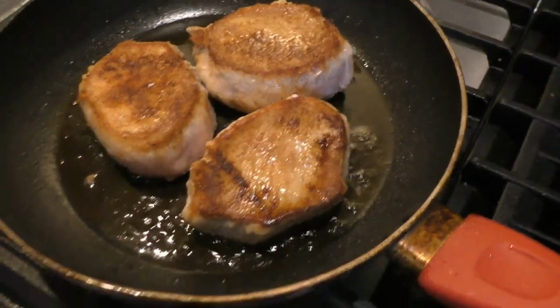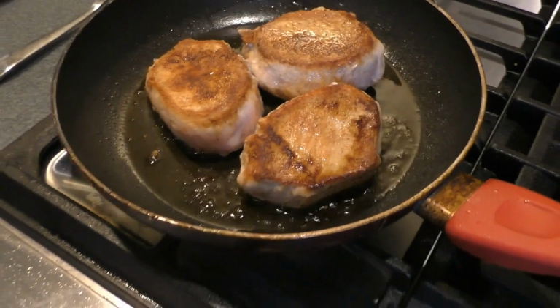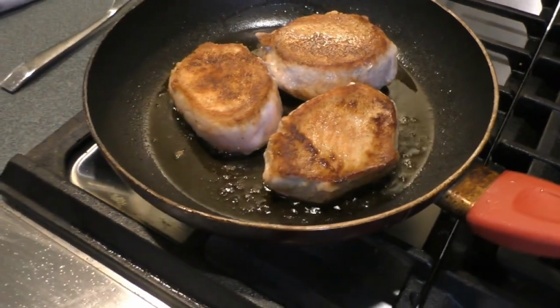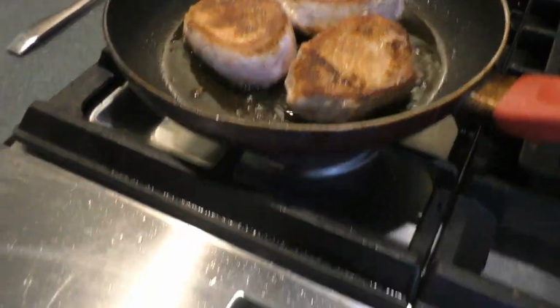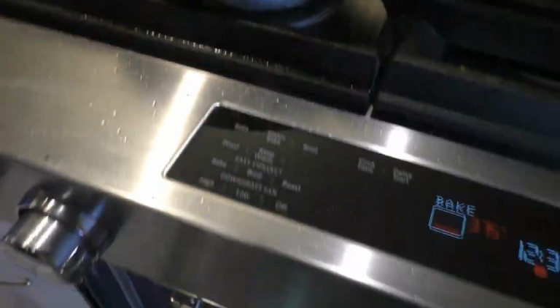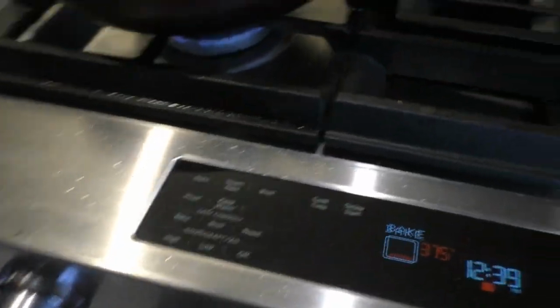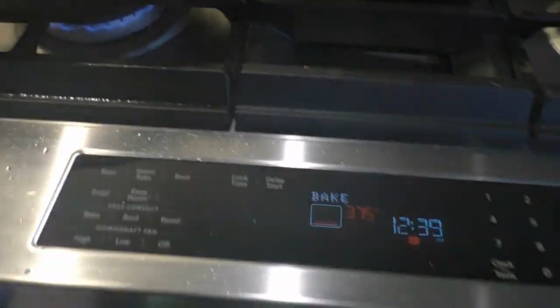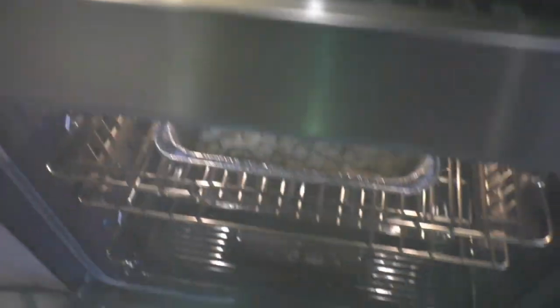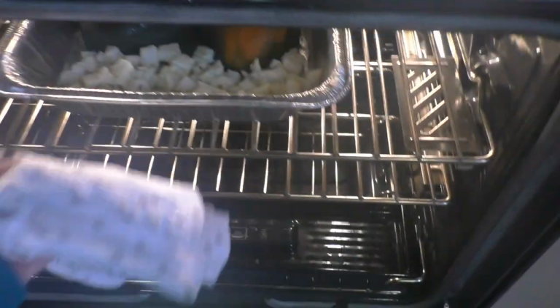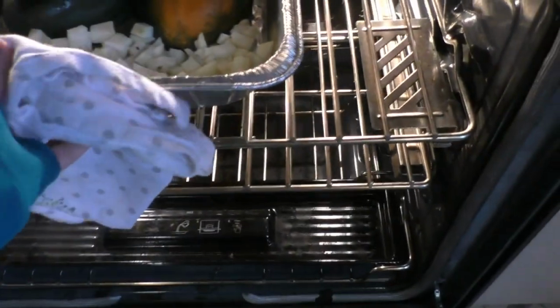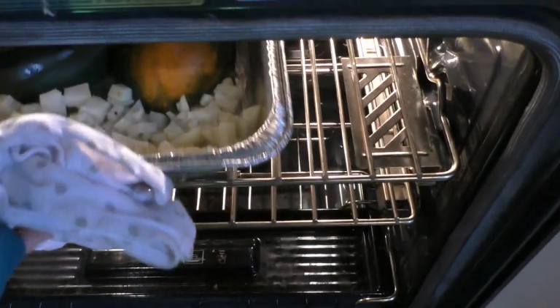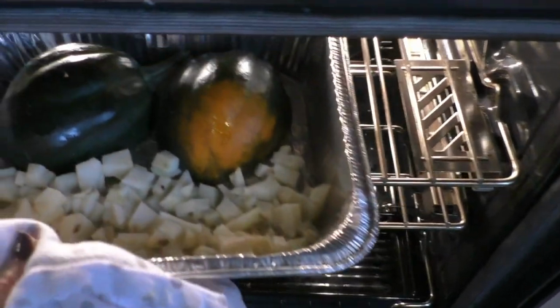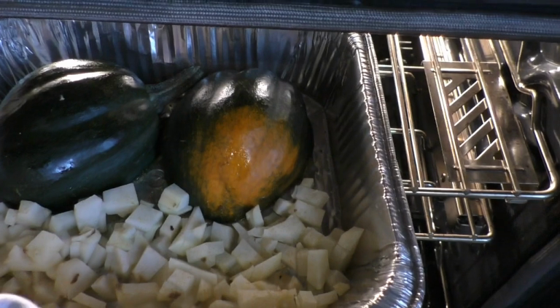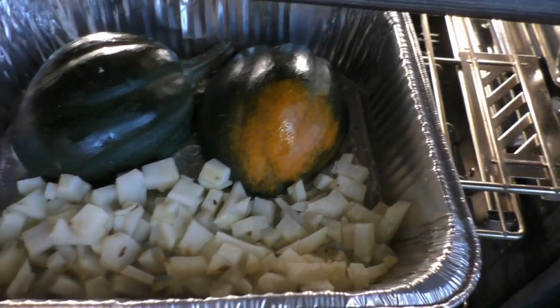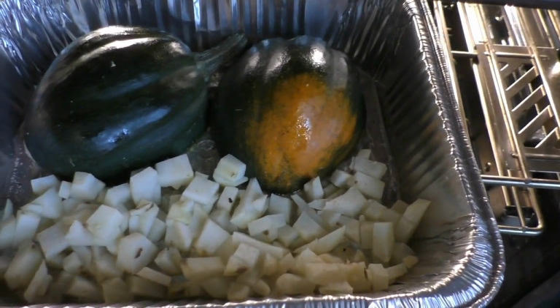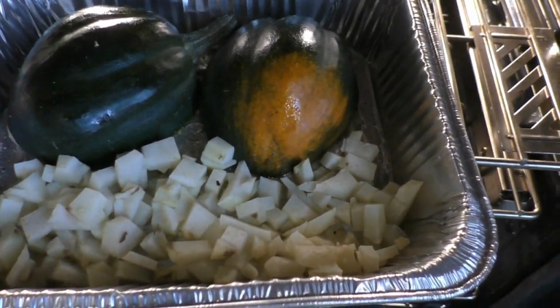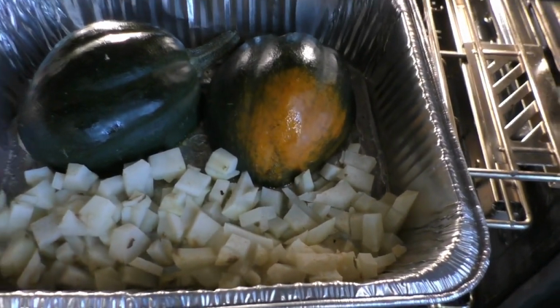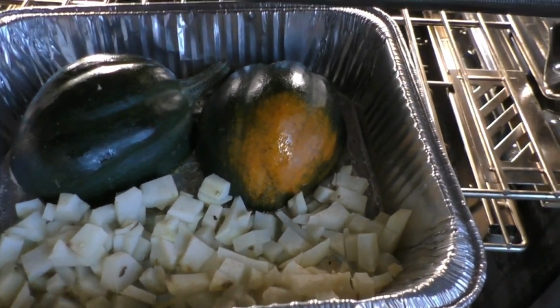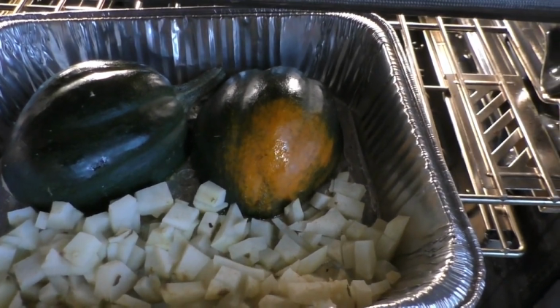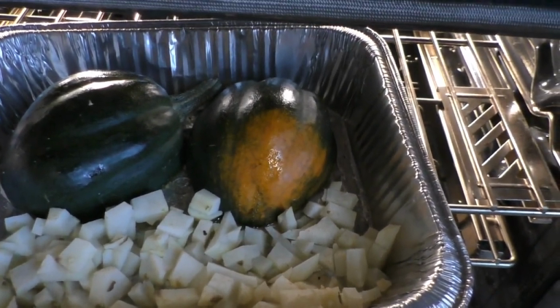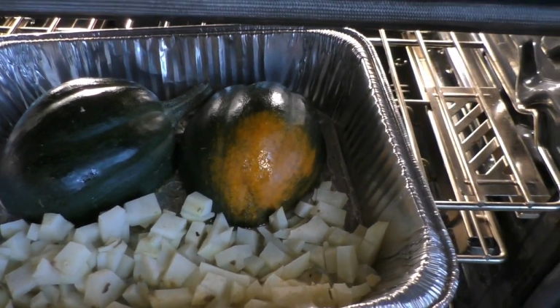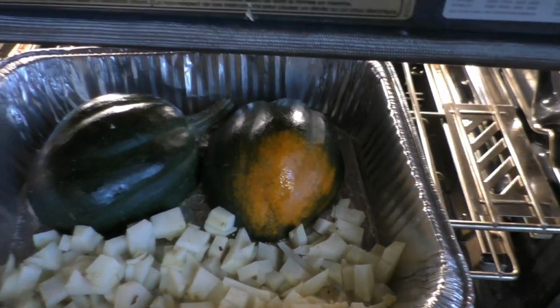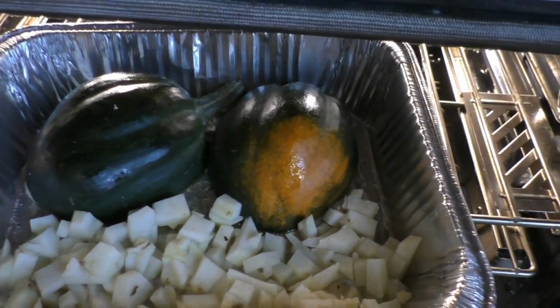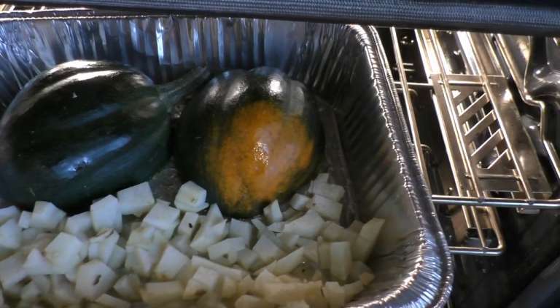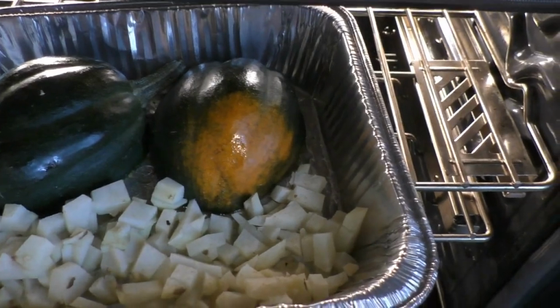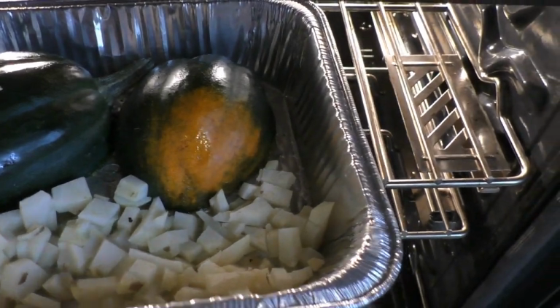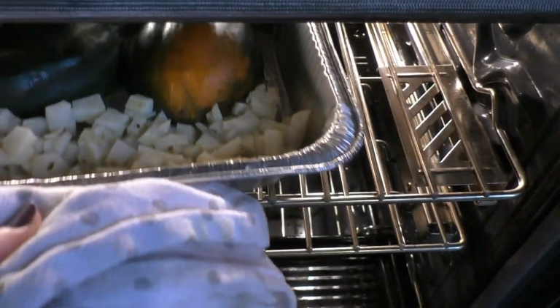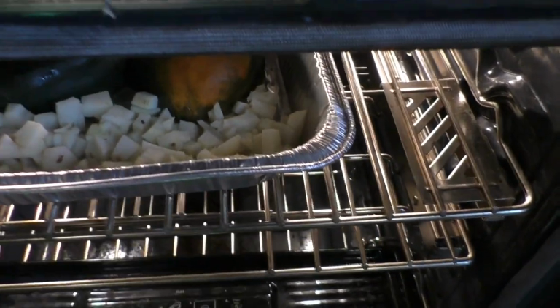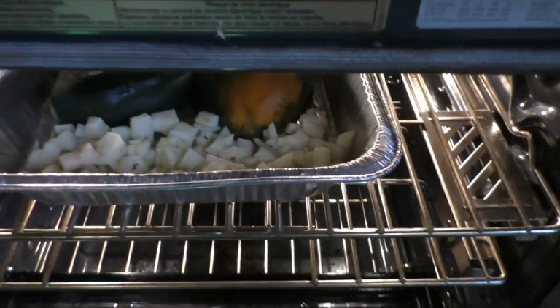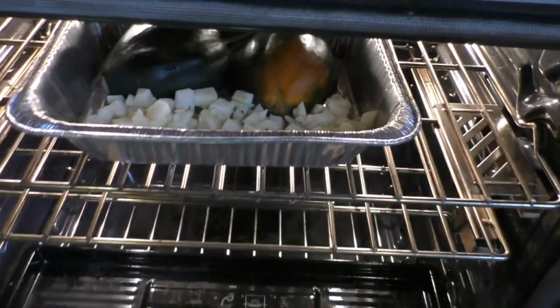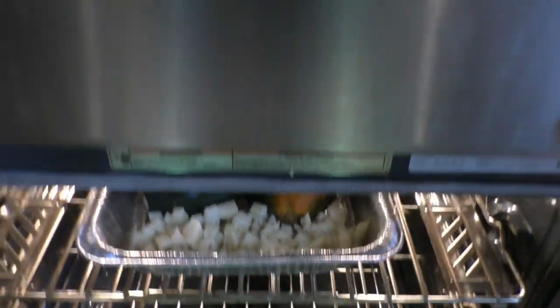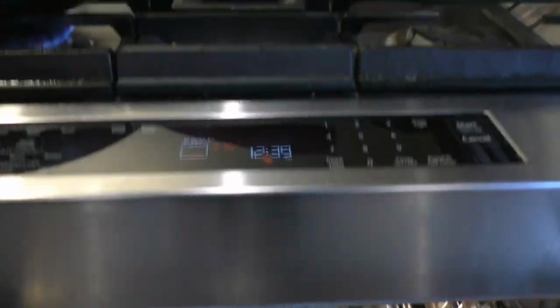Then I will stick them in the oven to finish them. In the oven, I added a few potatoes — even though they're a carb, I had already cut them — and I have them and my squash cooking, baking in olive oil.